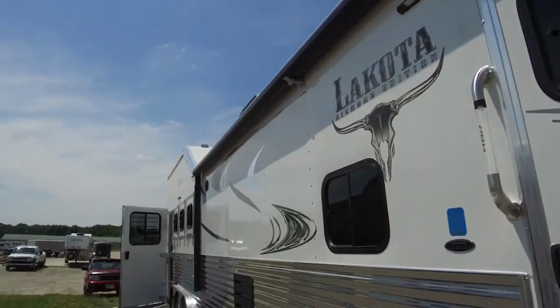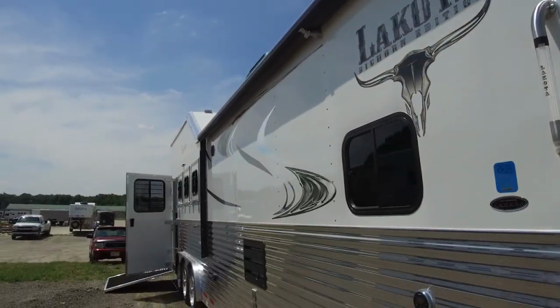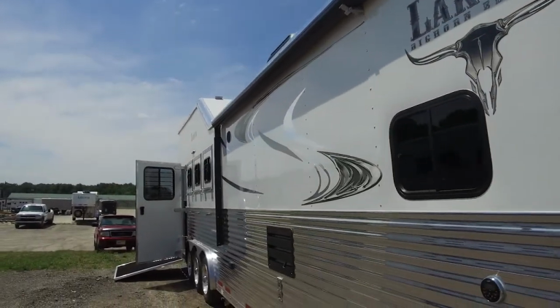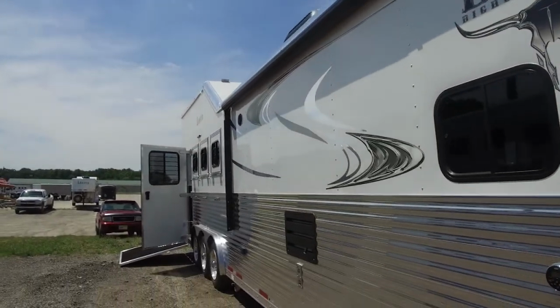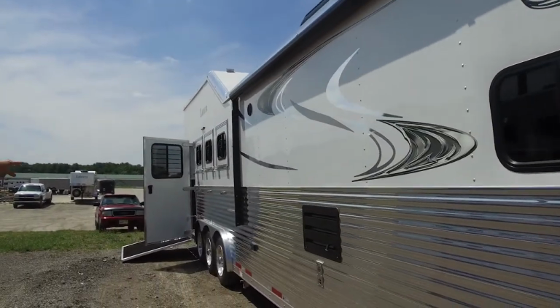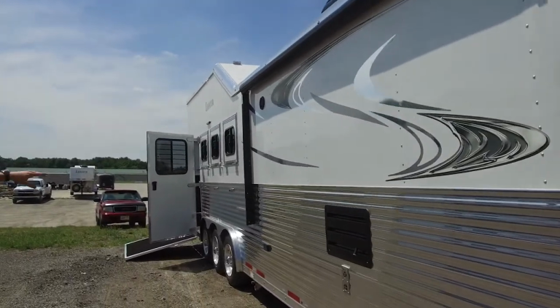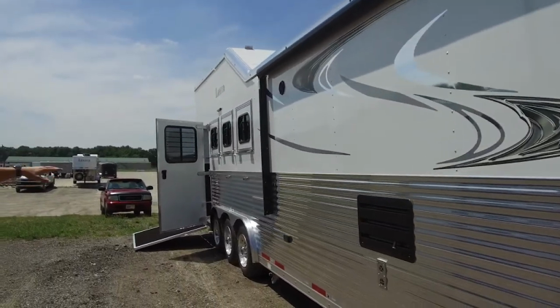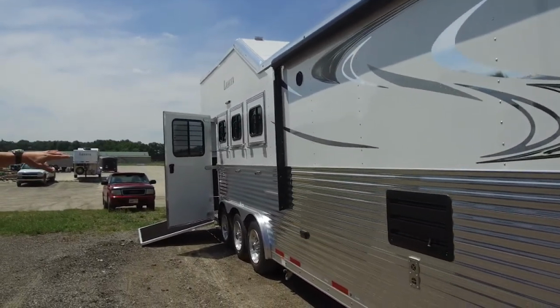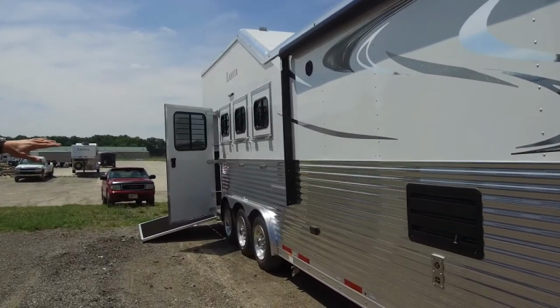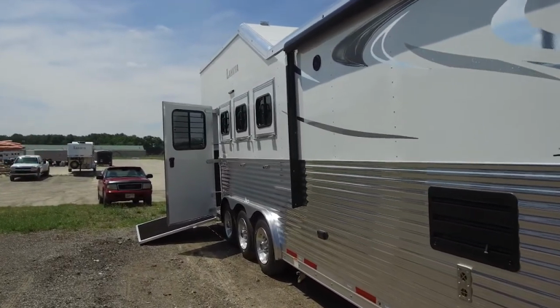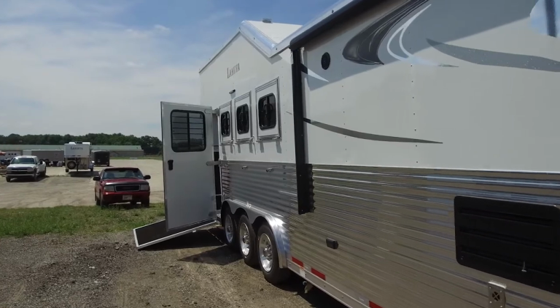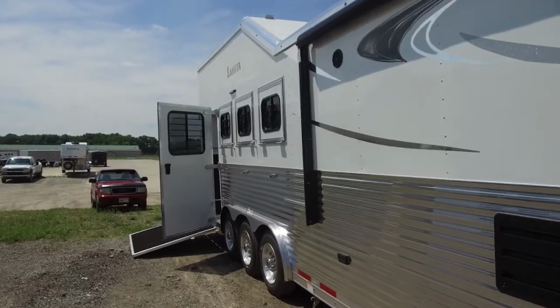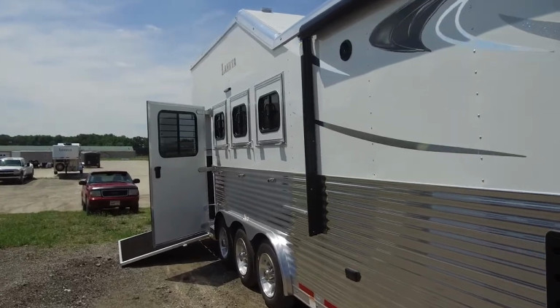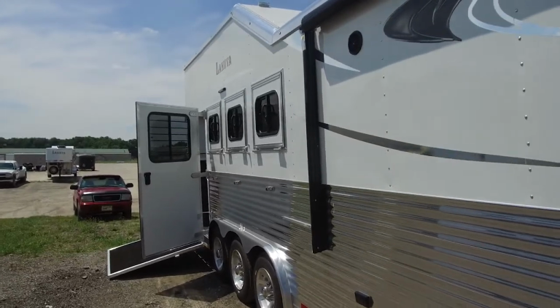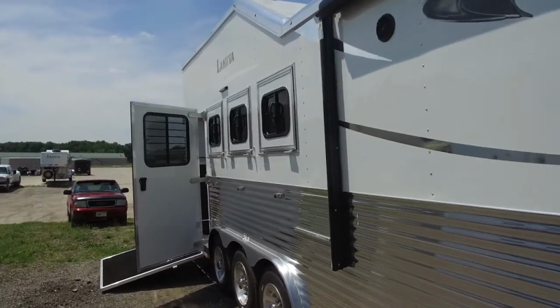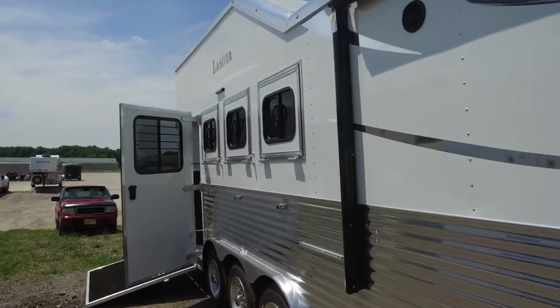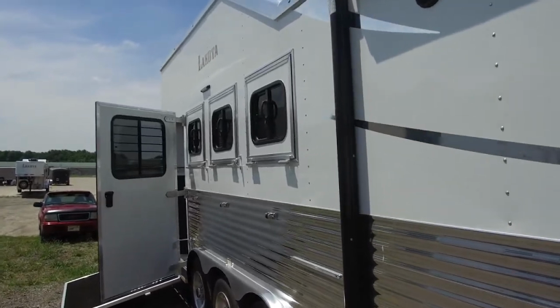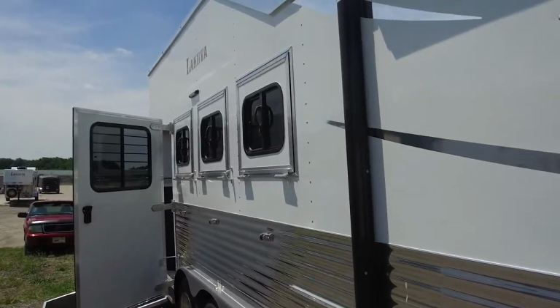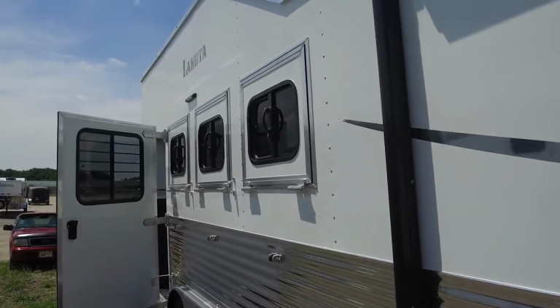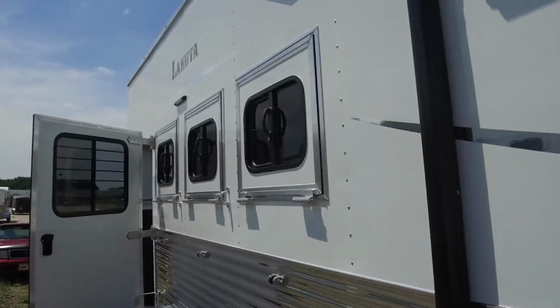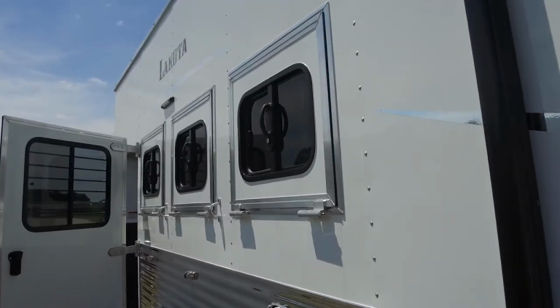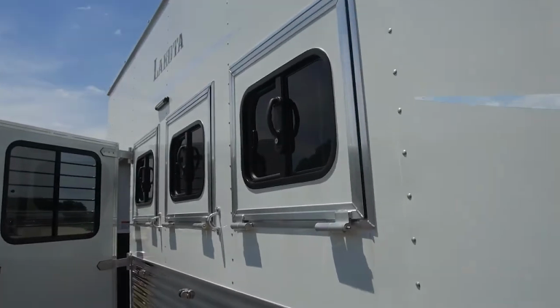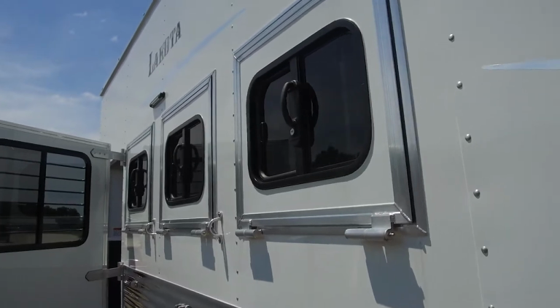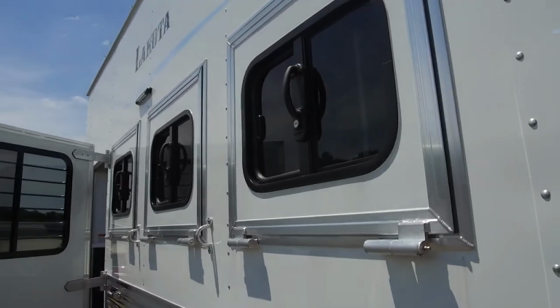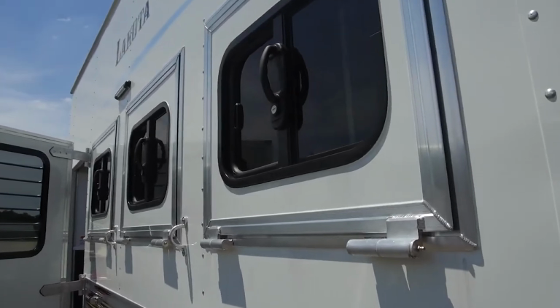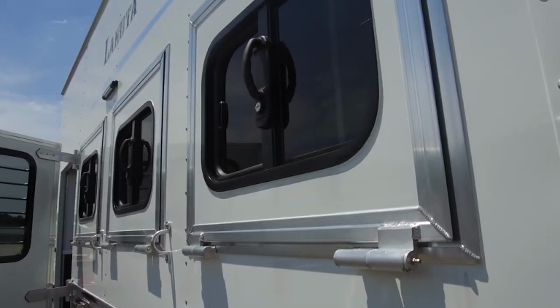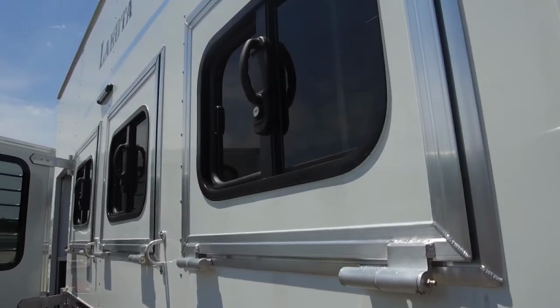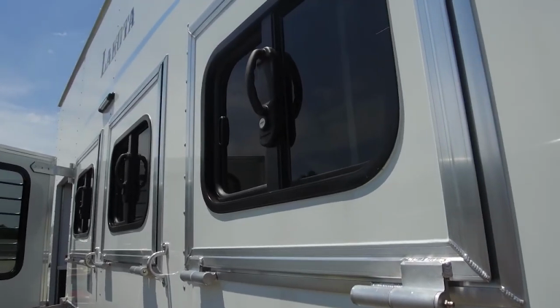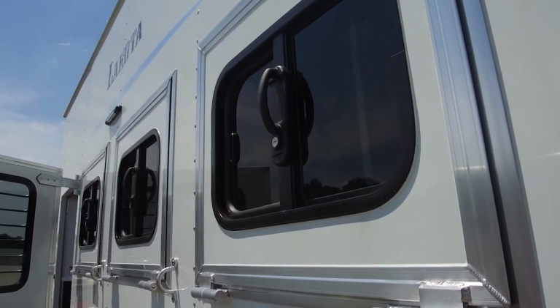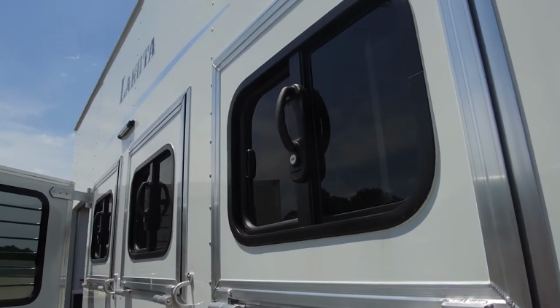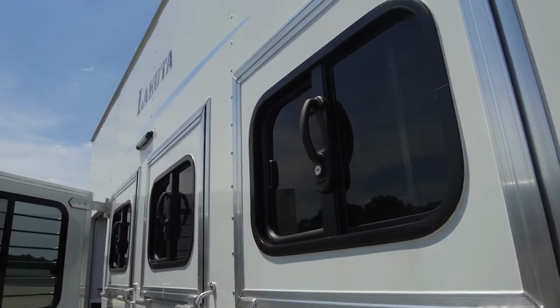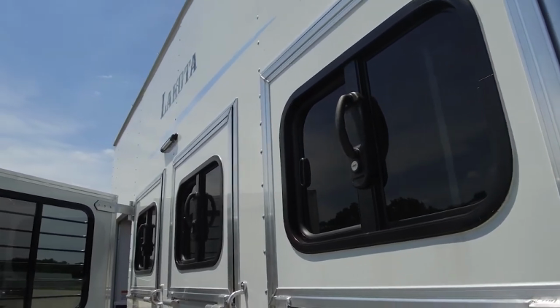Moving on down here, this Bighorn does have the drop-down windows that we've shown you before in some of our videos — that is still an option on the Bighorn. It will come standard with a 30 by 26 slider, so if you want more airflow, that's a nice option to go with.